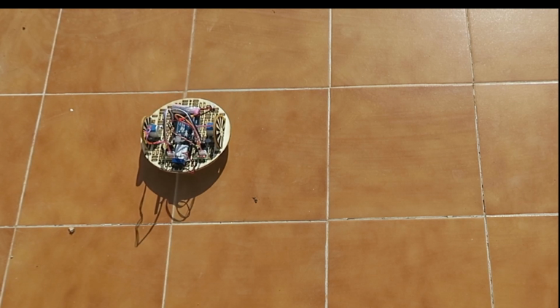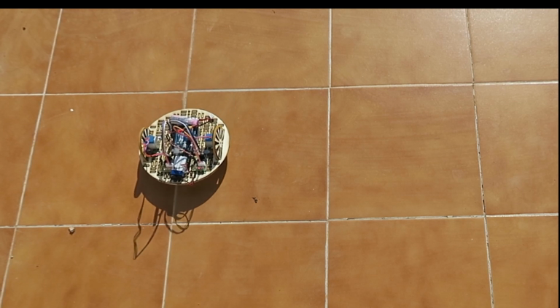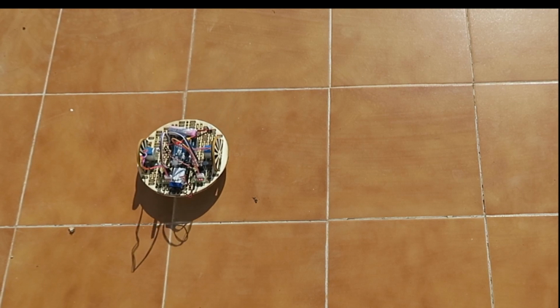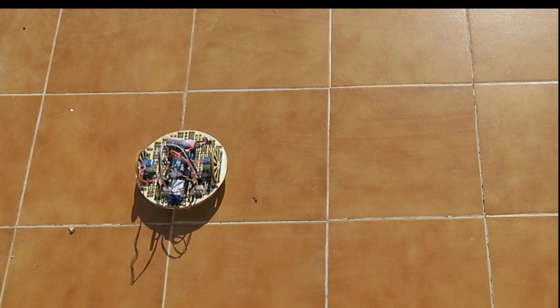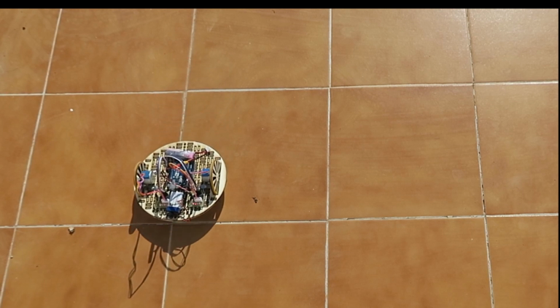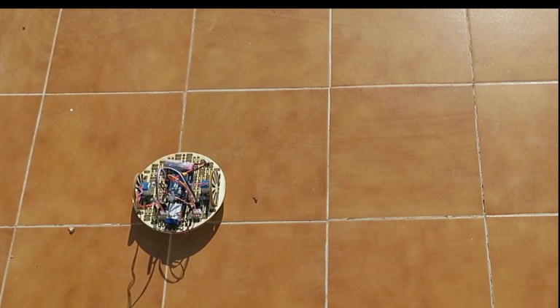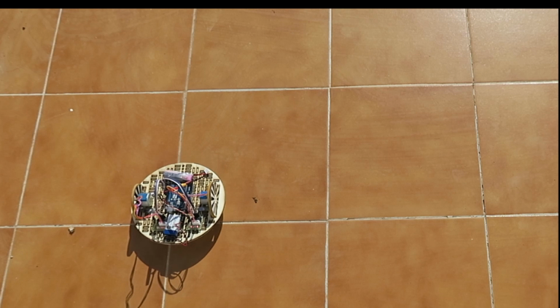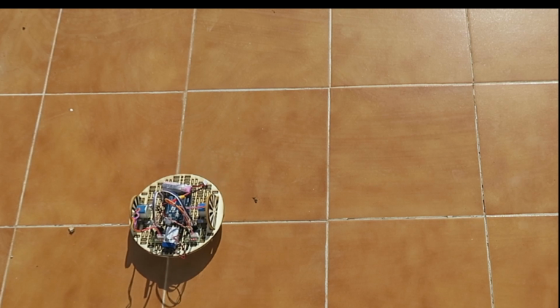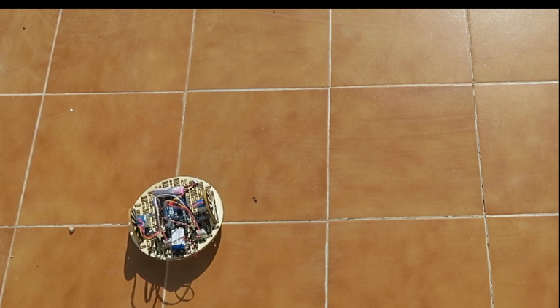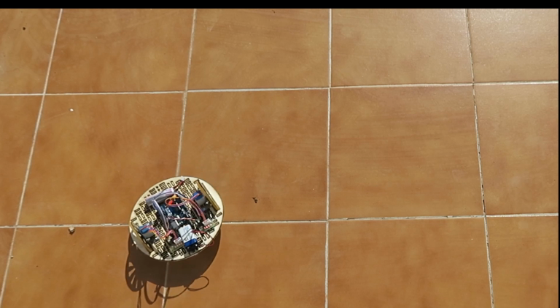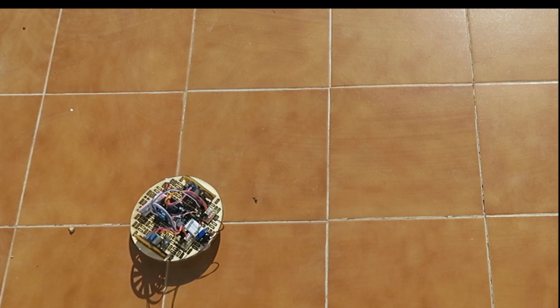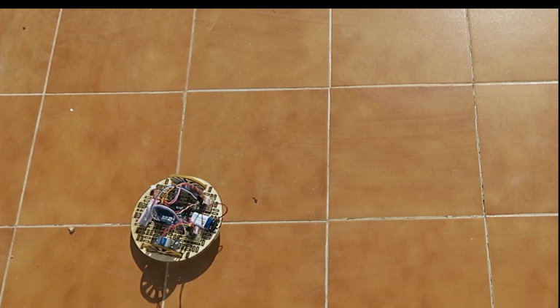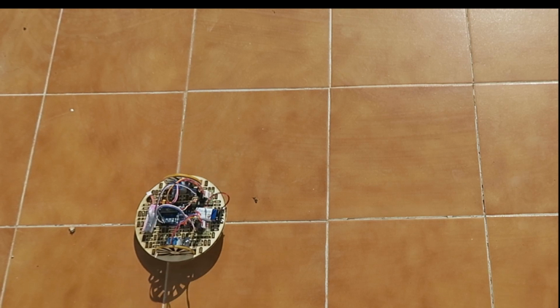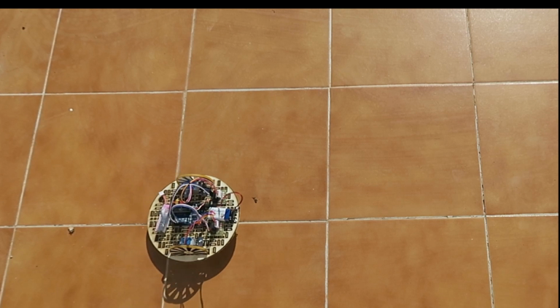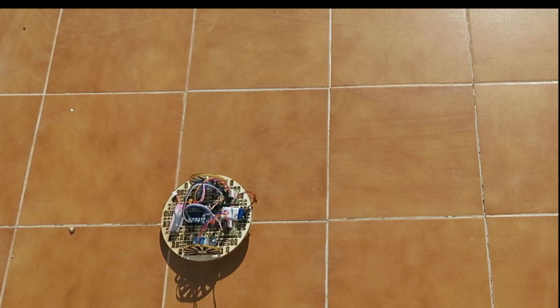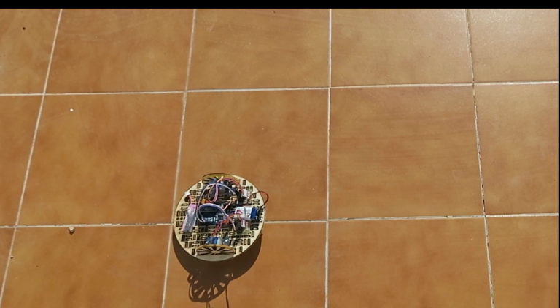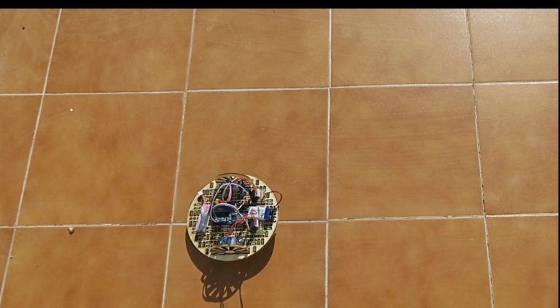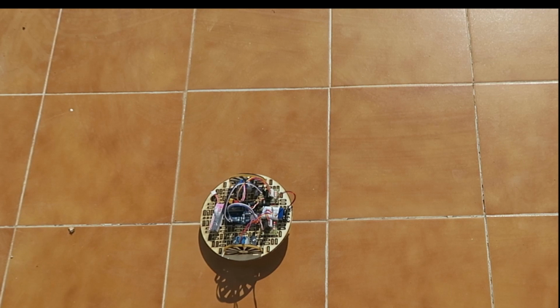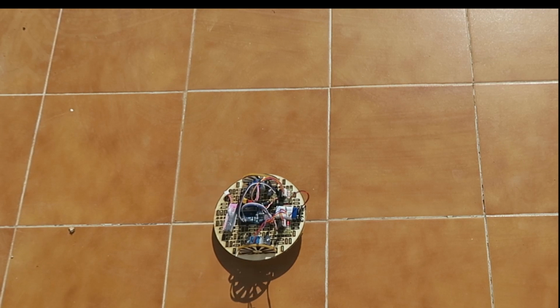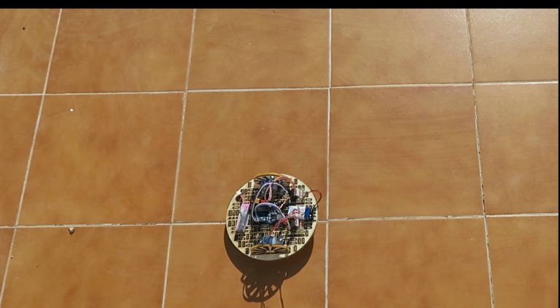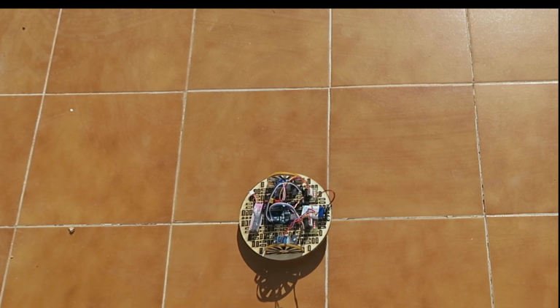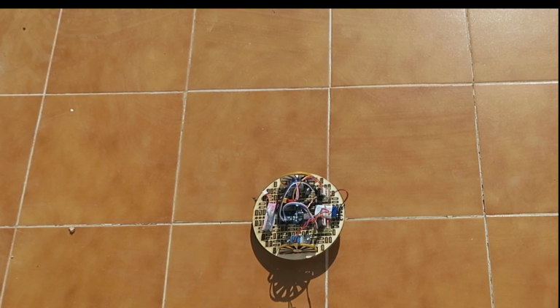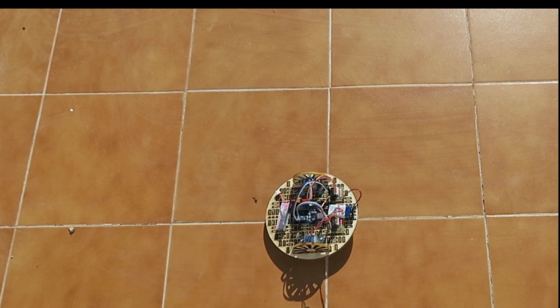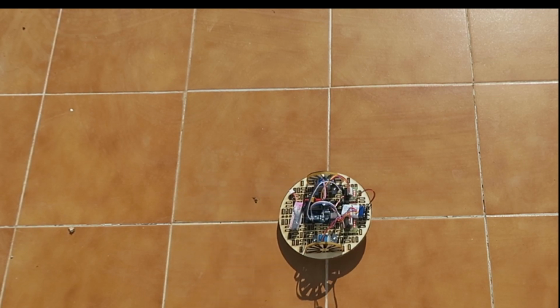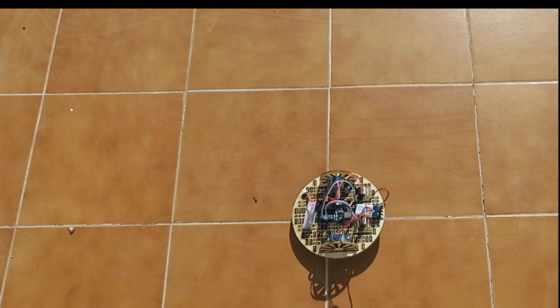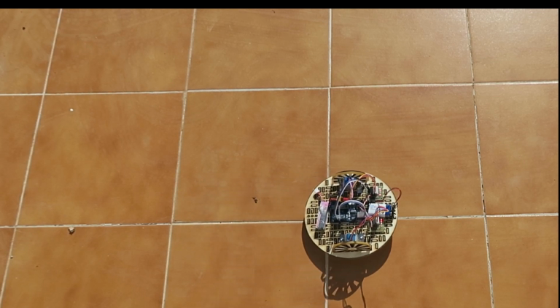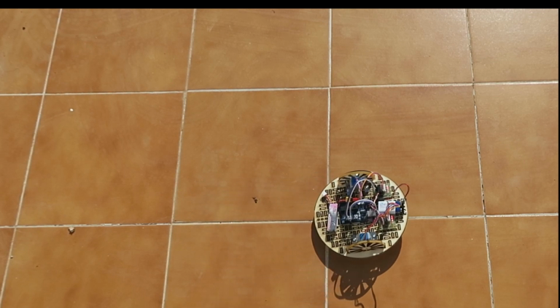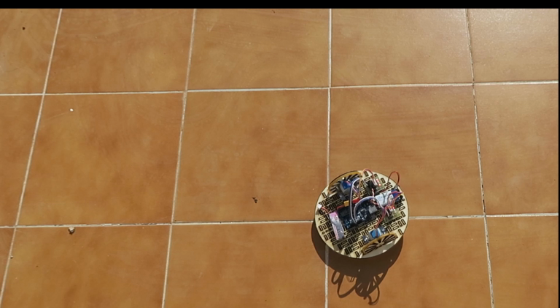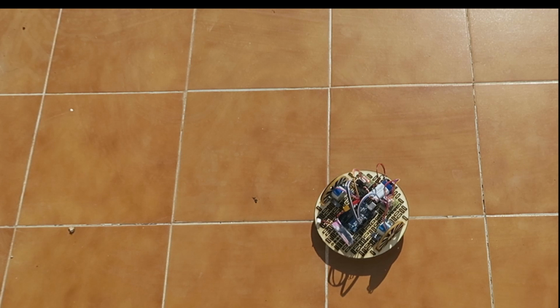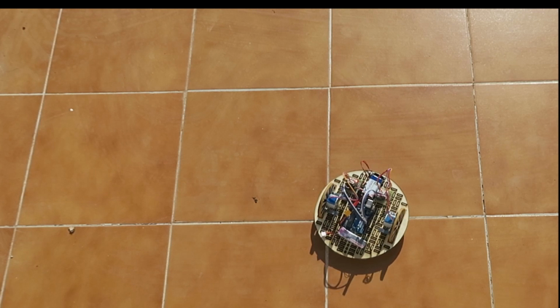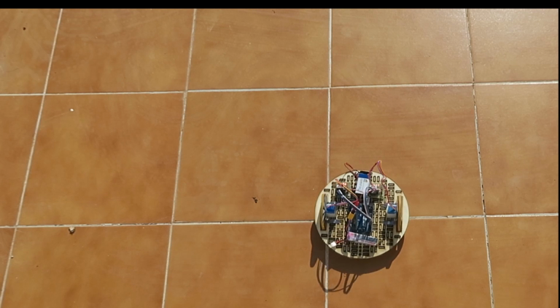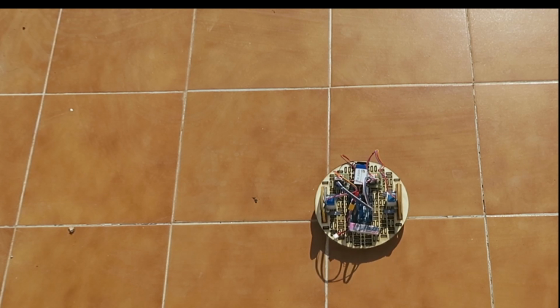Stepper motors are controlled by coils, and when the coils are pulsed in a certain sequence, the motor will step a certain distance or a certain angle. These motors are essential to our use, especially in things like 3D printers.